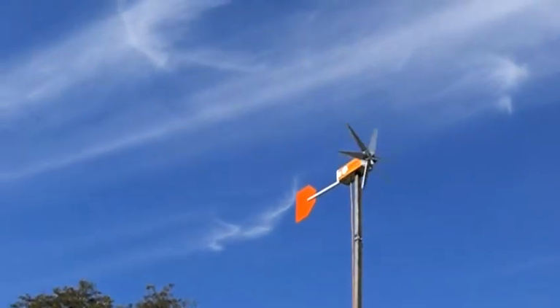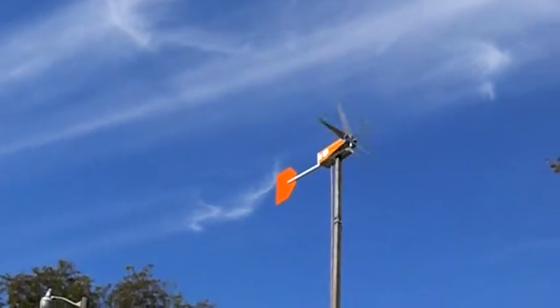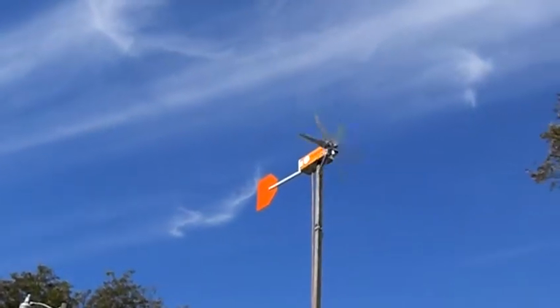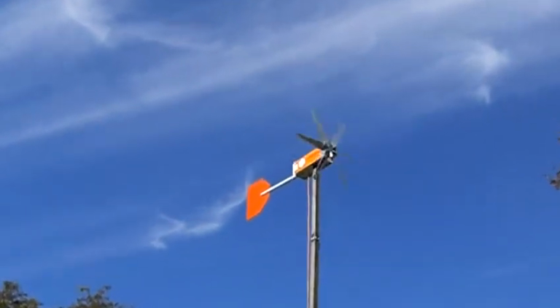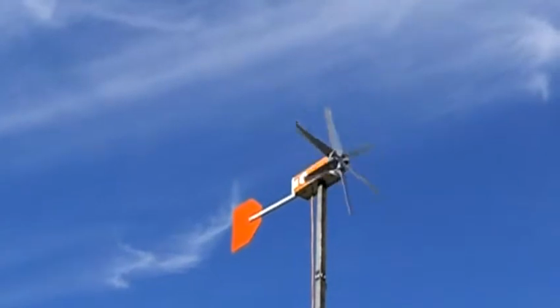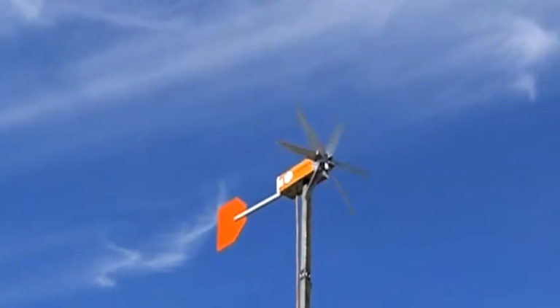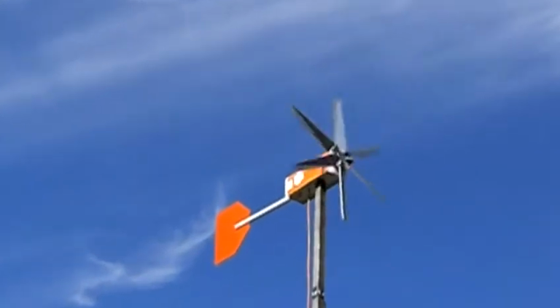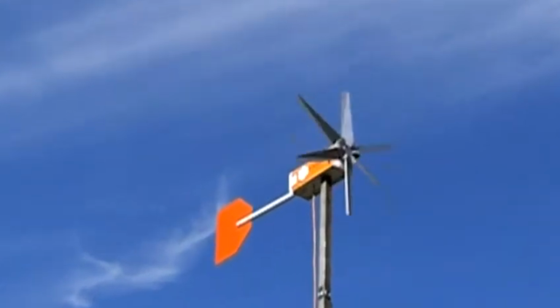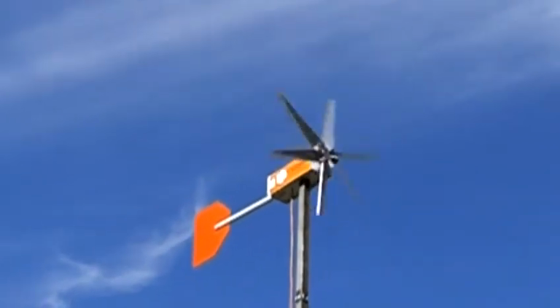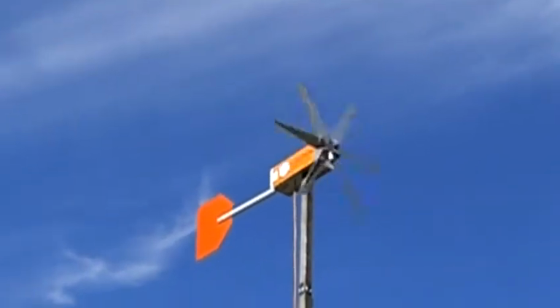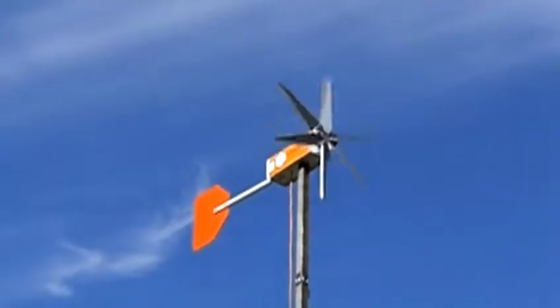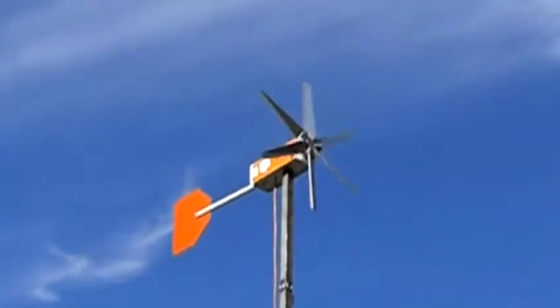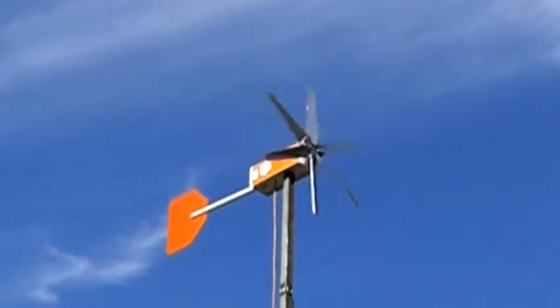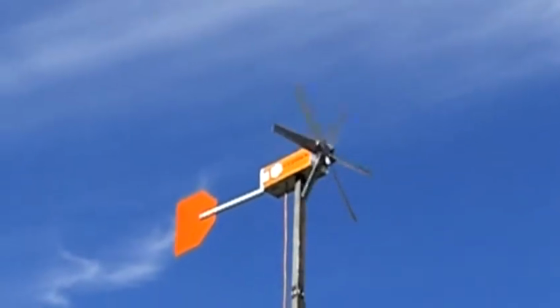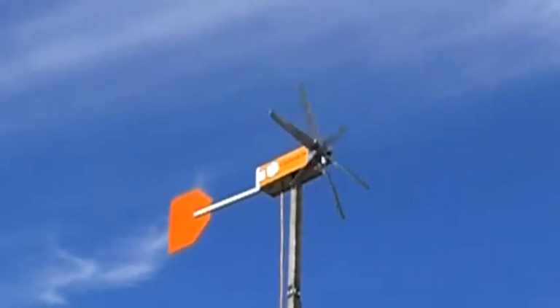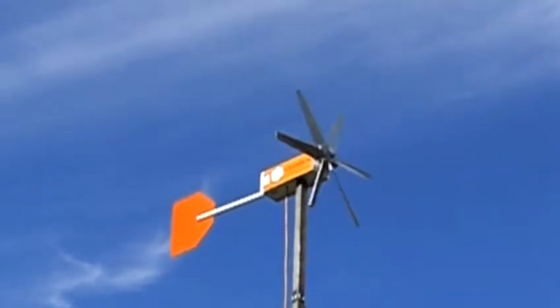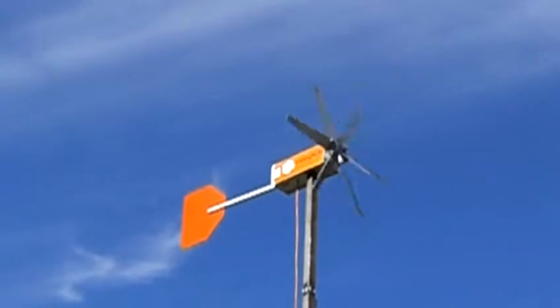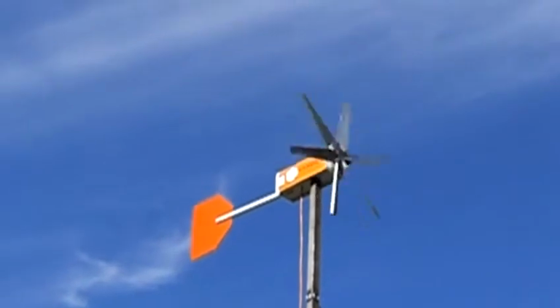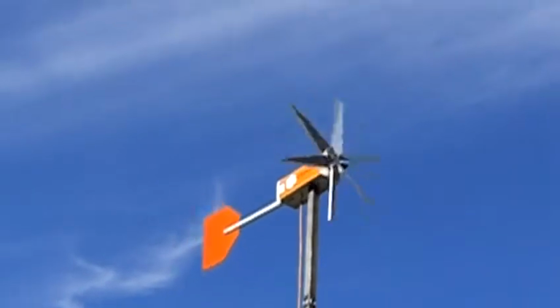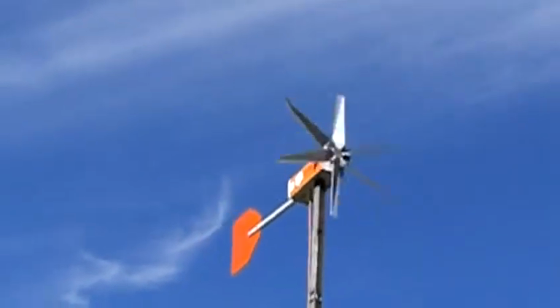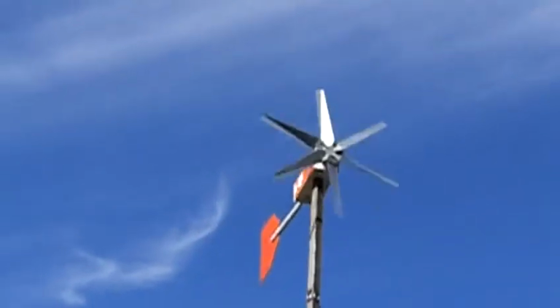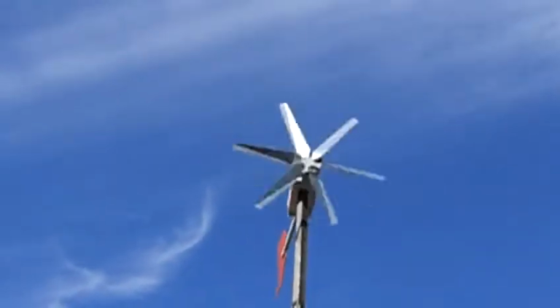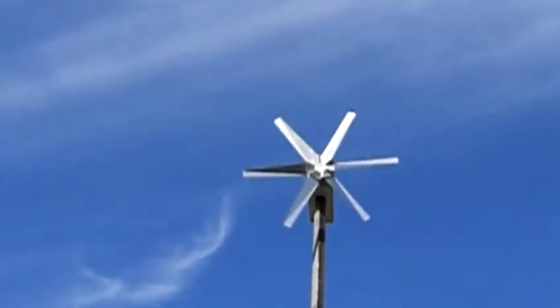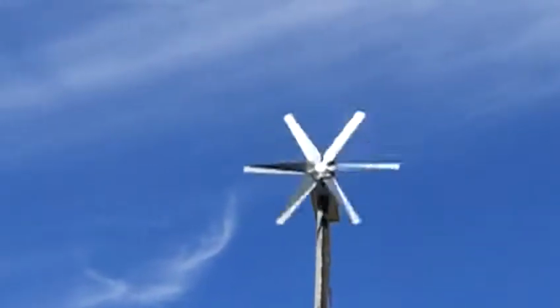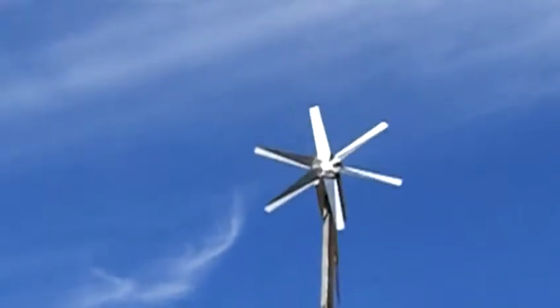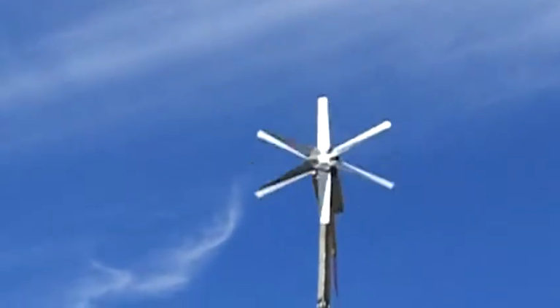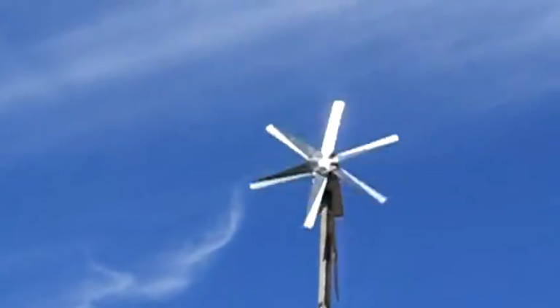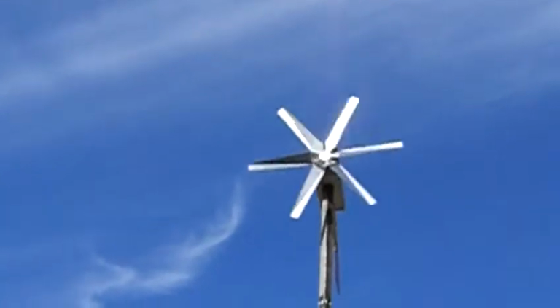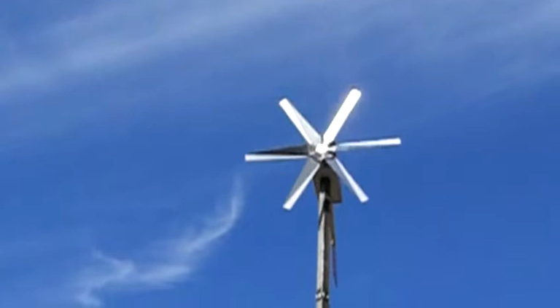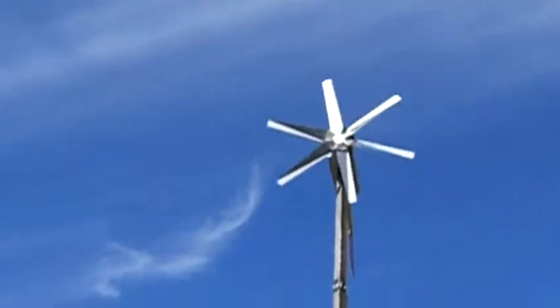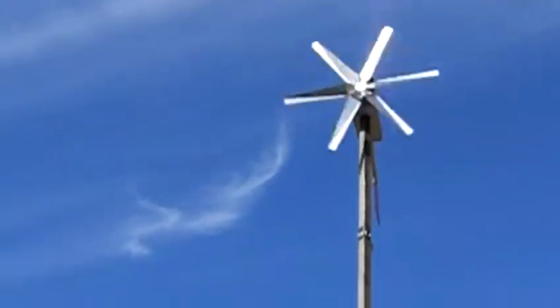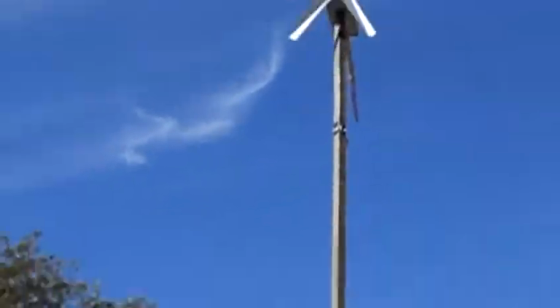It's going pretty good today. Let's go take a look and see how many volts it's putting out. Hang on just a second, let's get over to the meter.